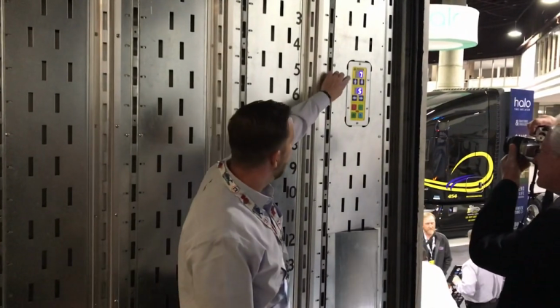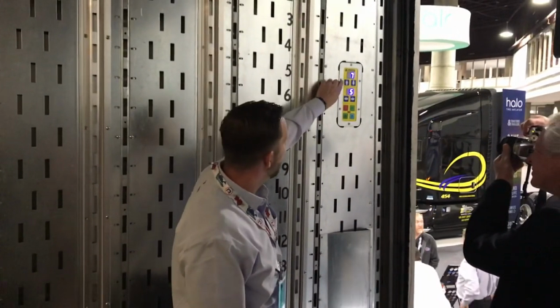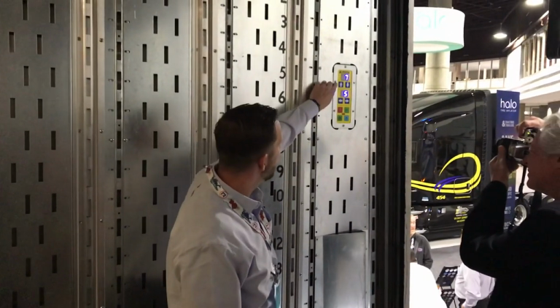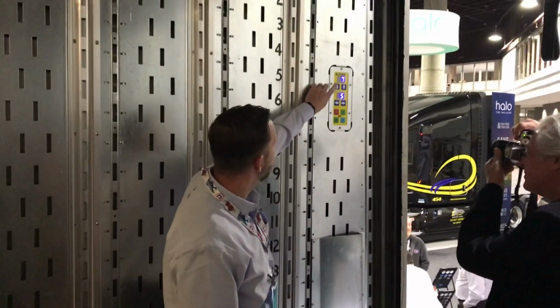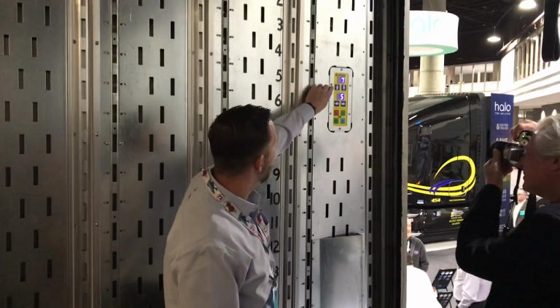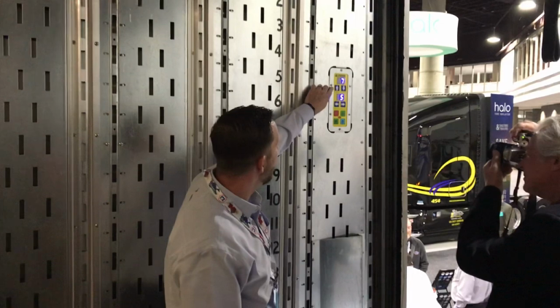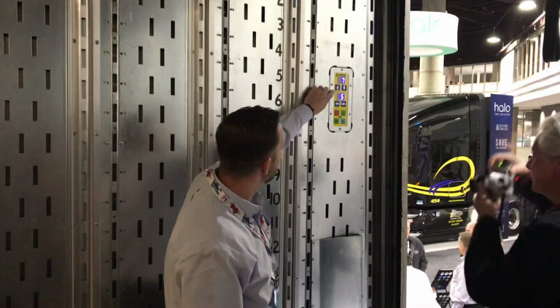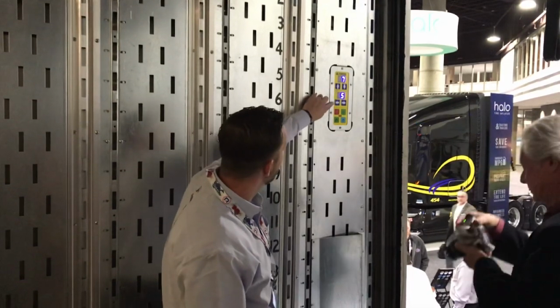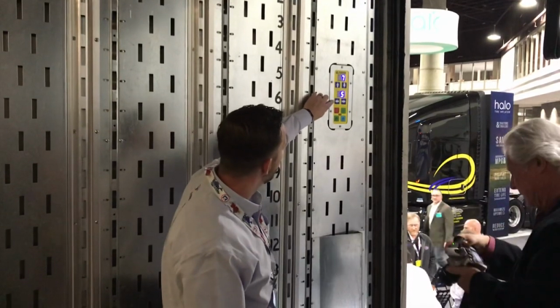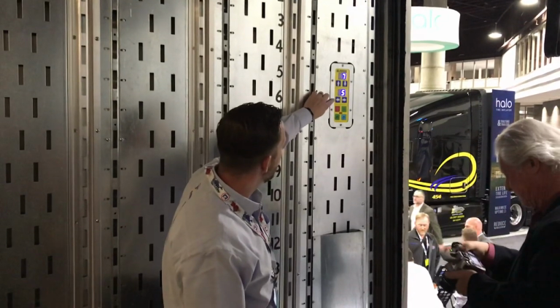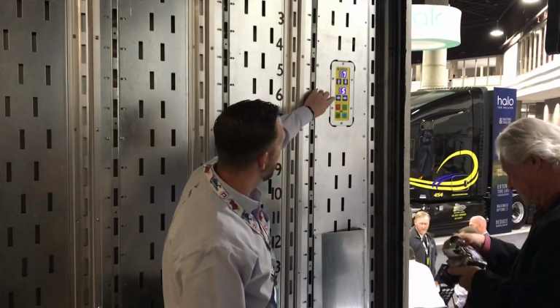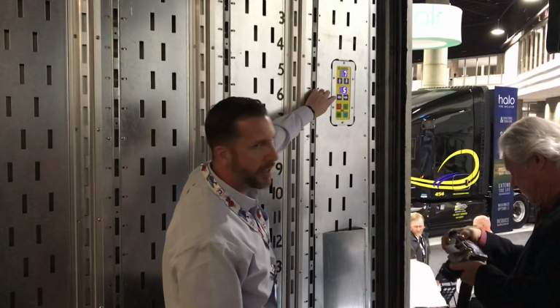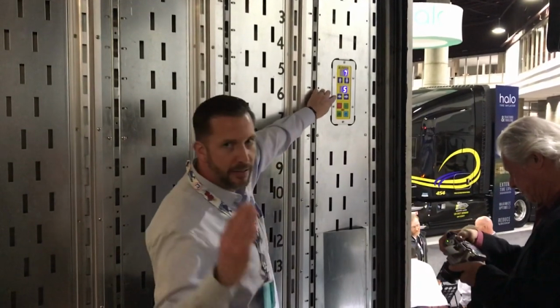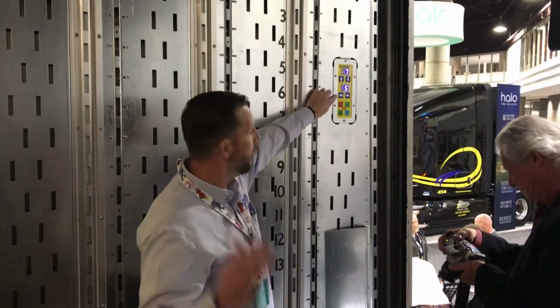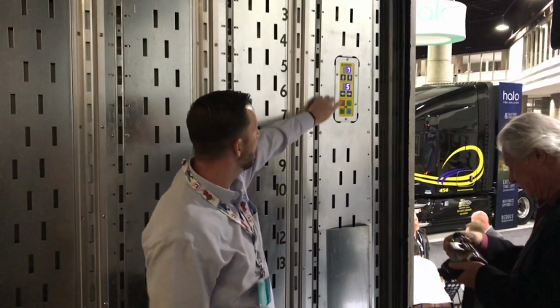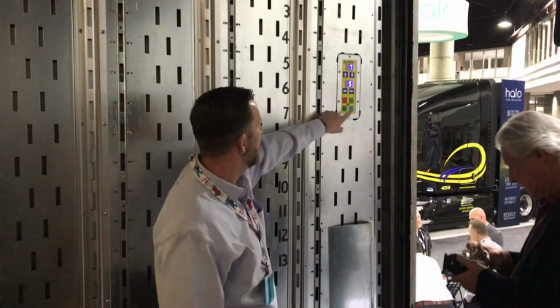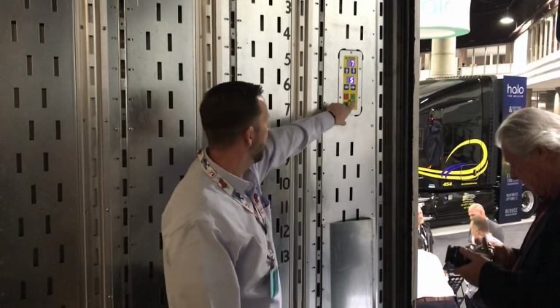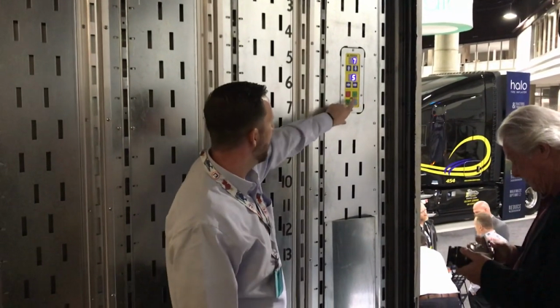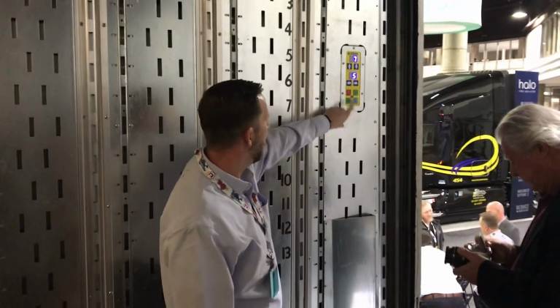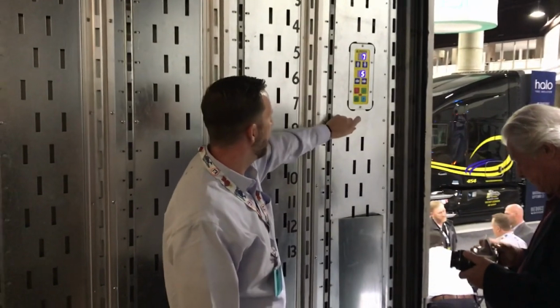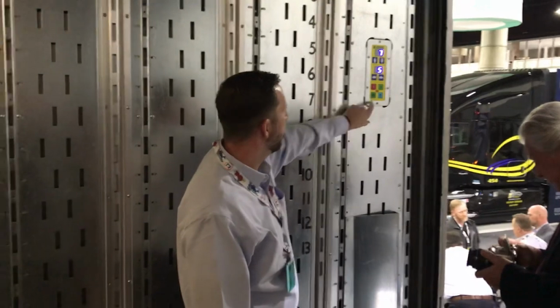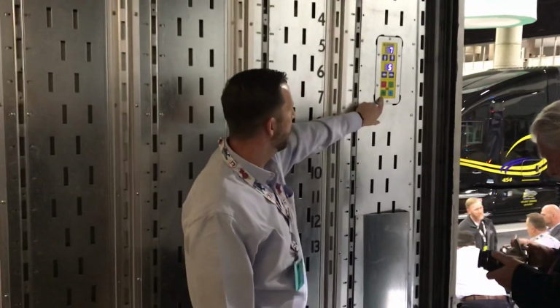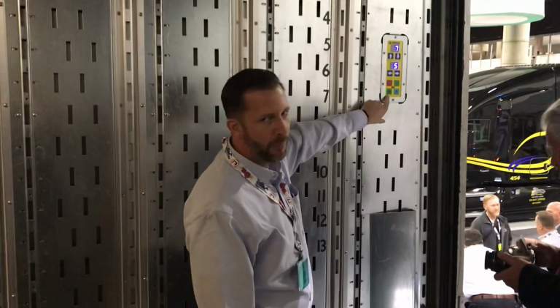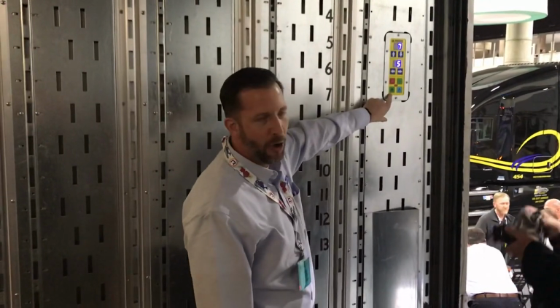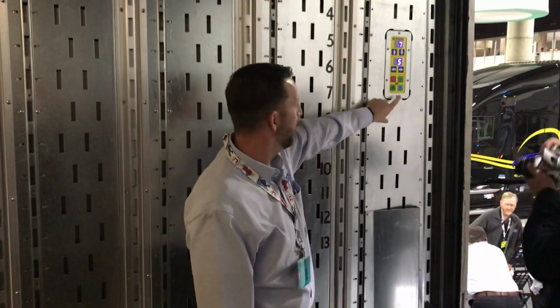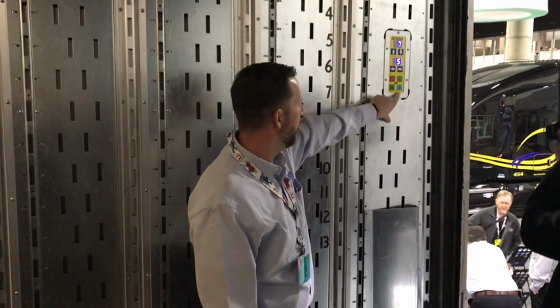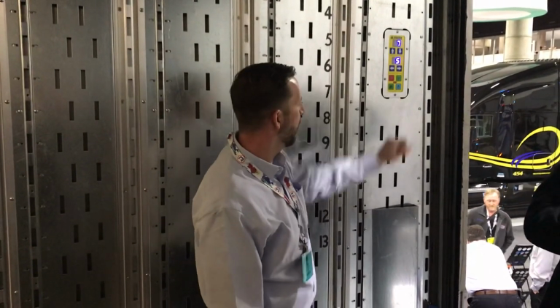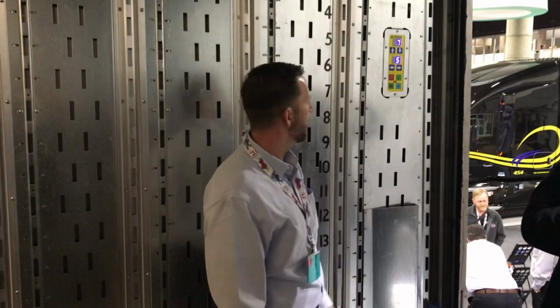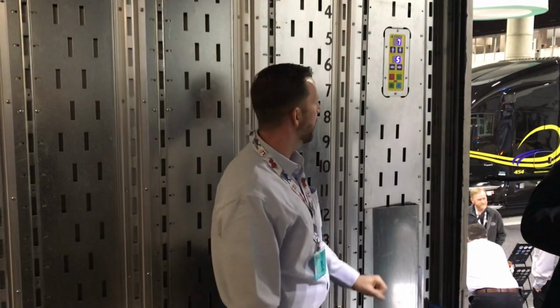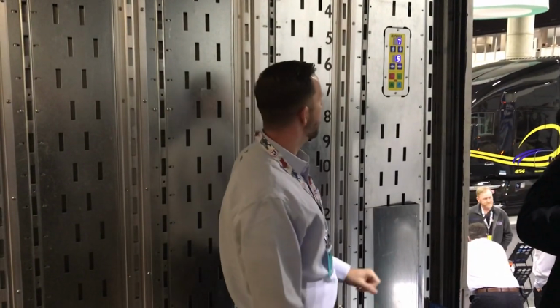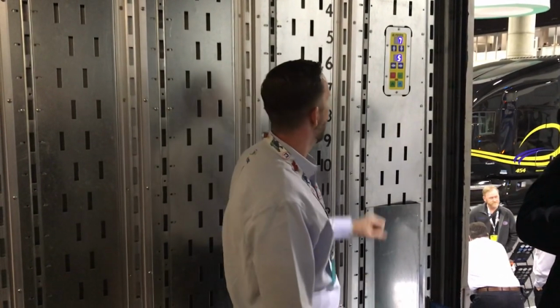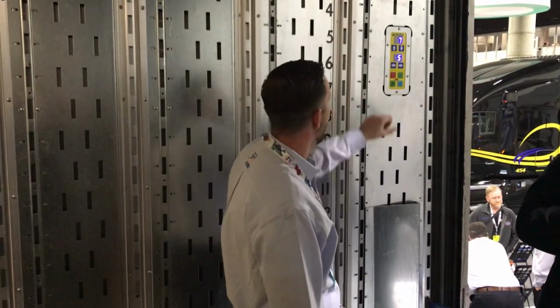These buttons up top set my height, these buttons in the middle set the beam, and then we've got a go button, a stop button. We can home everything, and then we can go to sleep and save battery power.